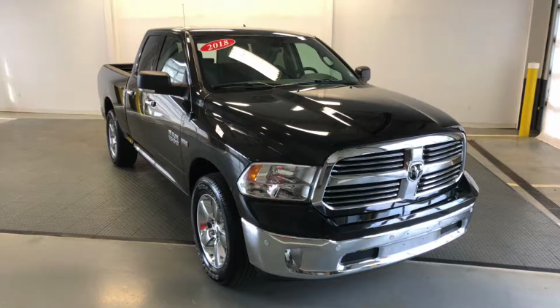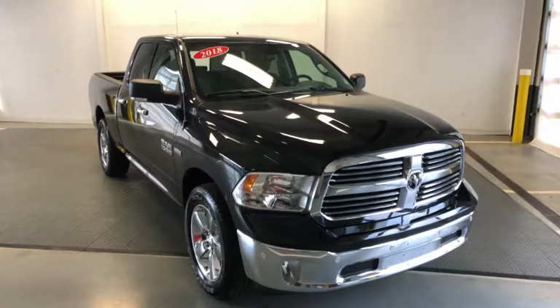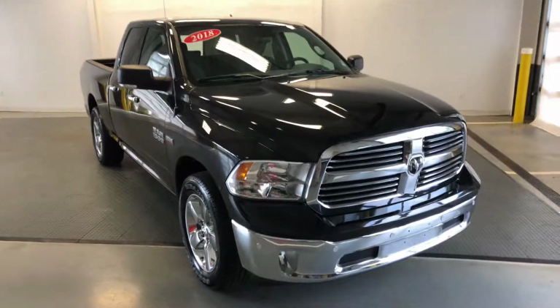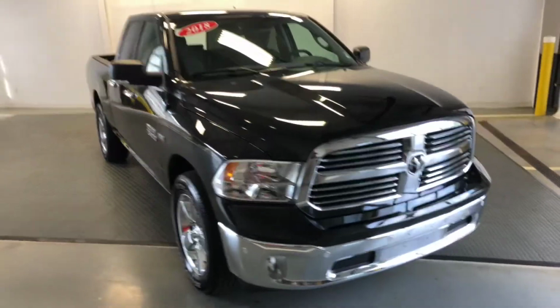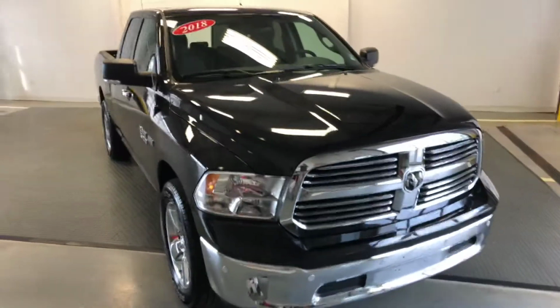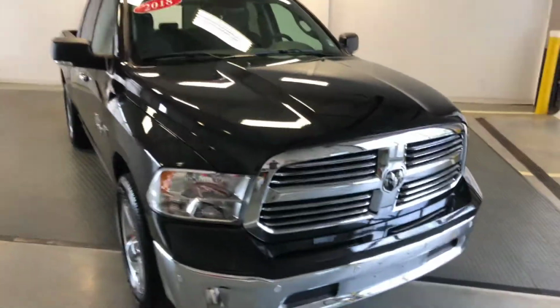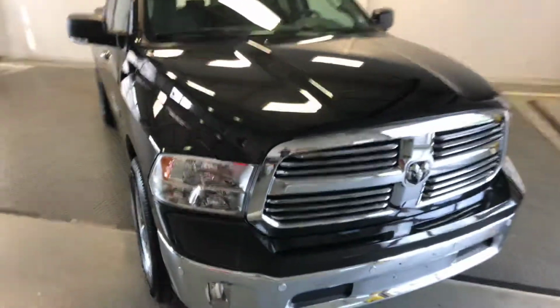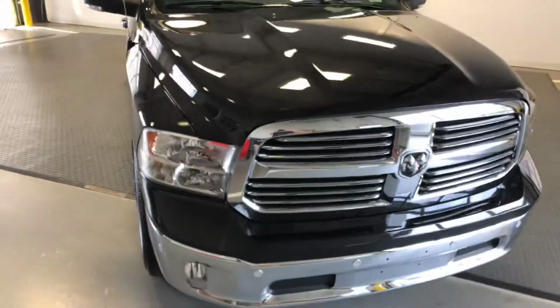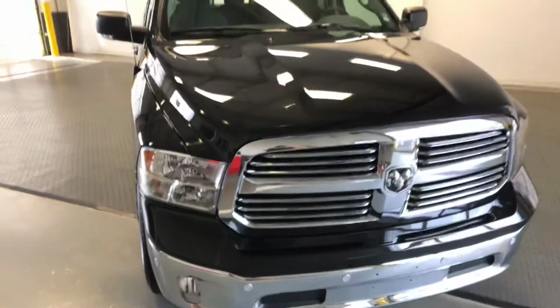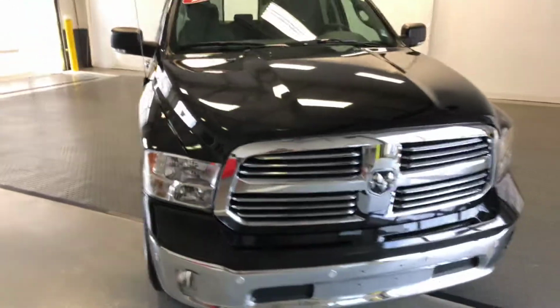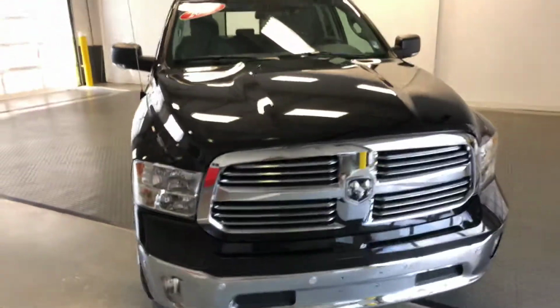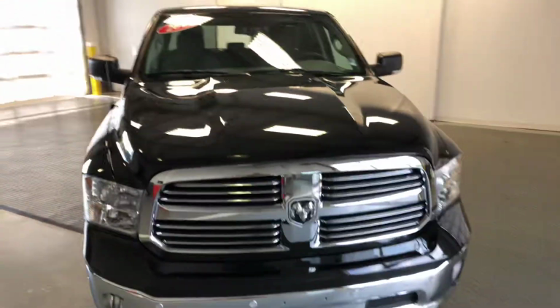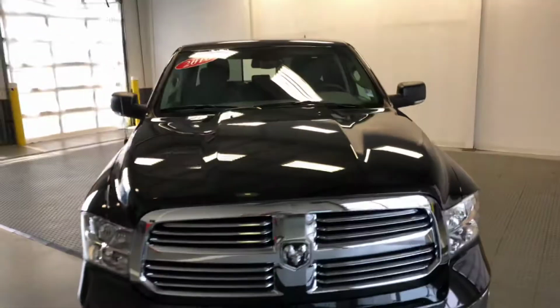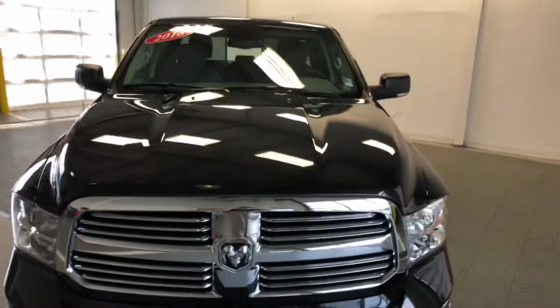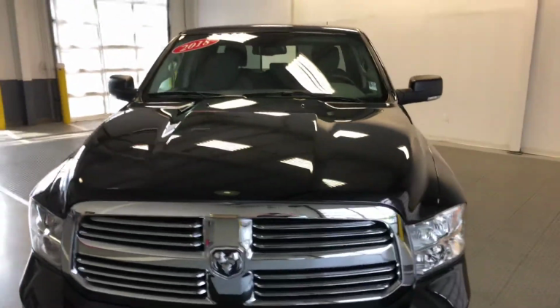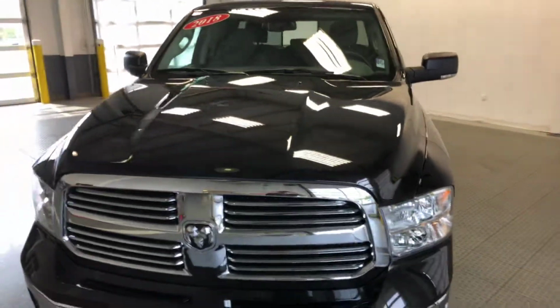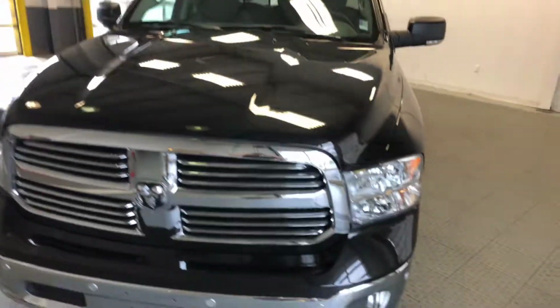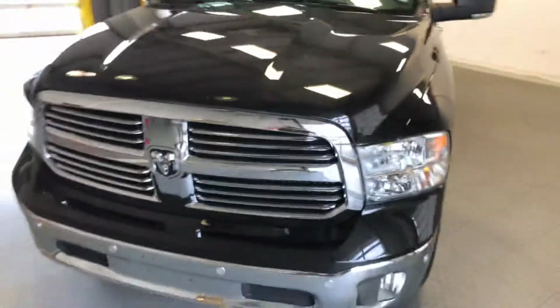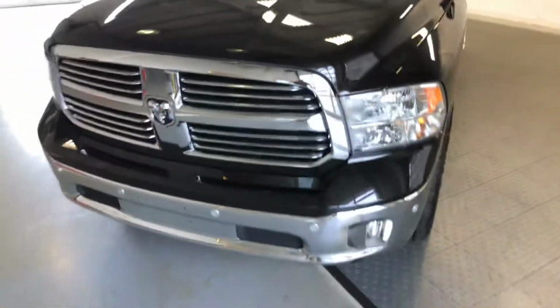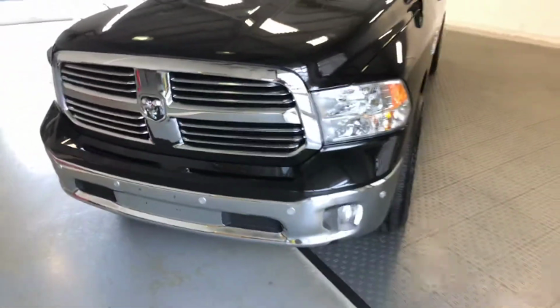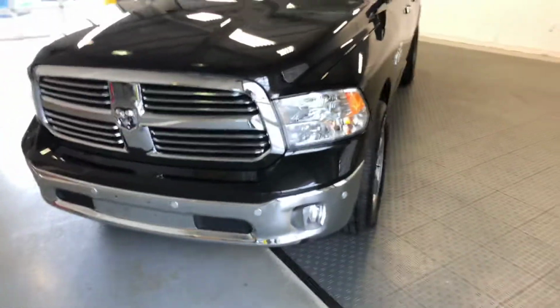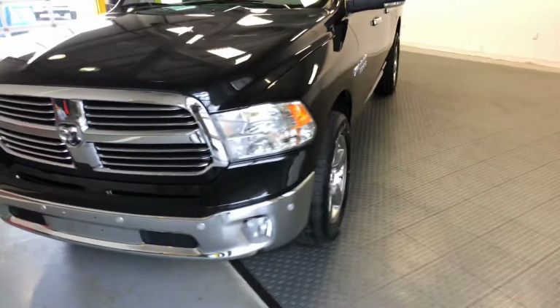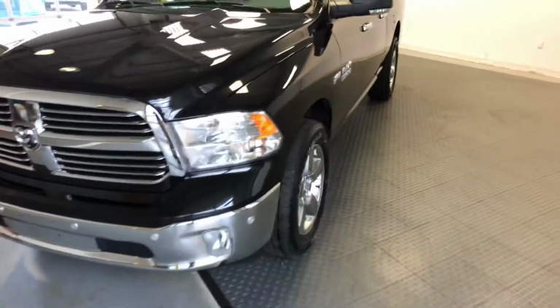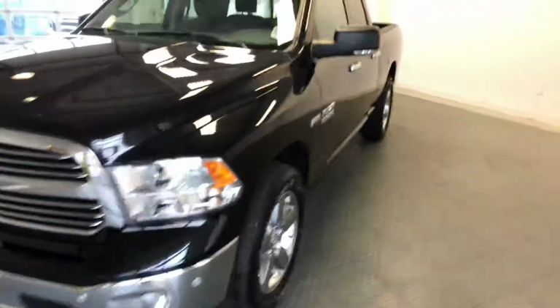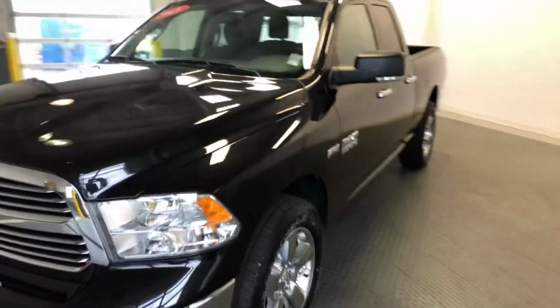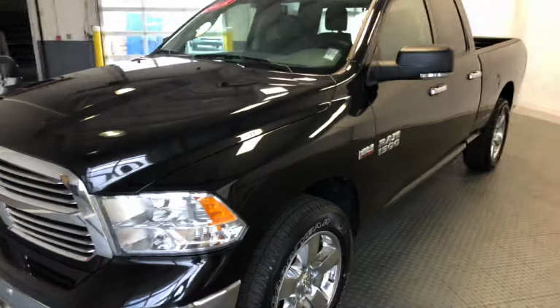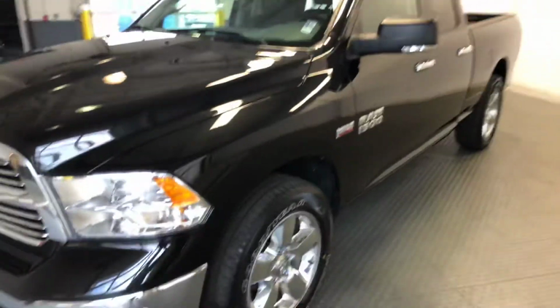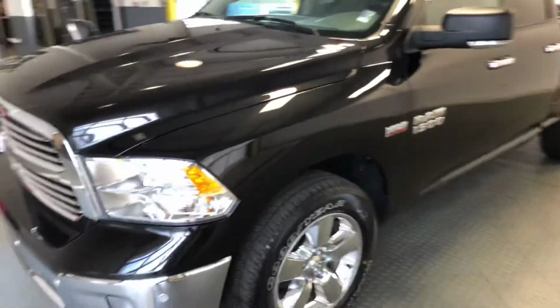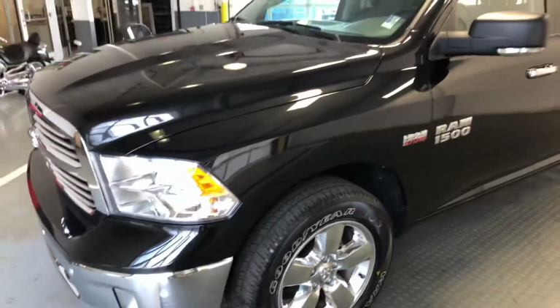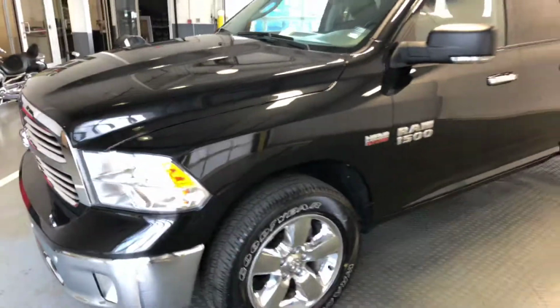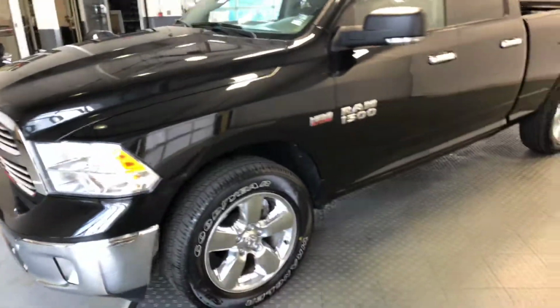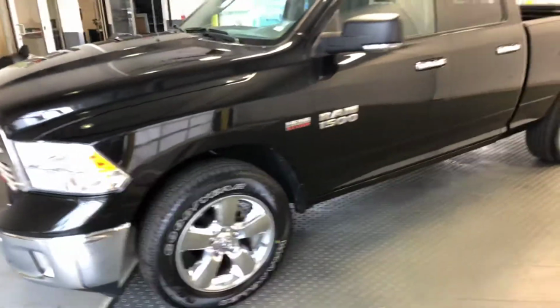Welcome to Newton Nissan. You can see other vehicles at newtonnissan.com. This is a 2018 Ram 1500 with the 5.7 liter Hemi.